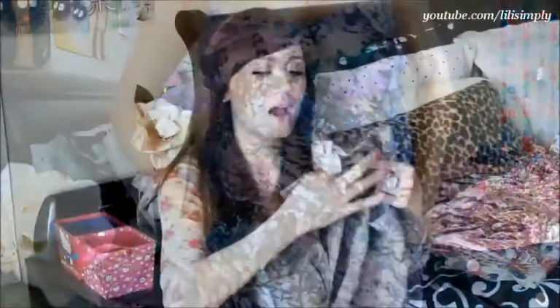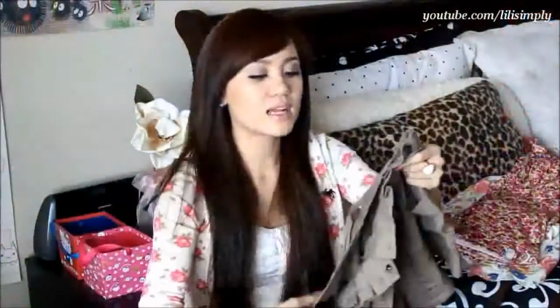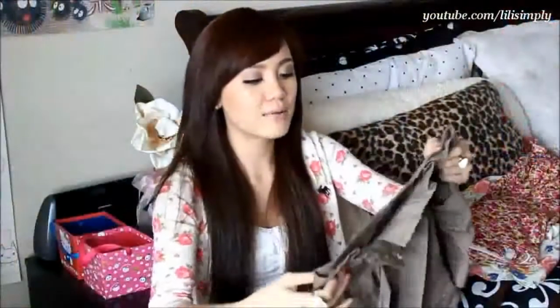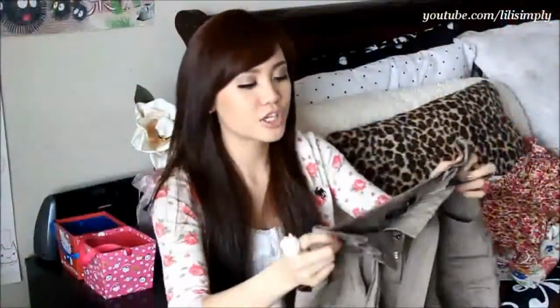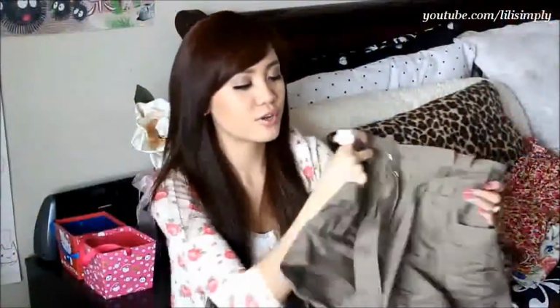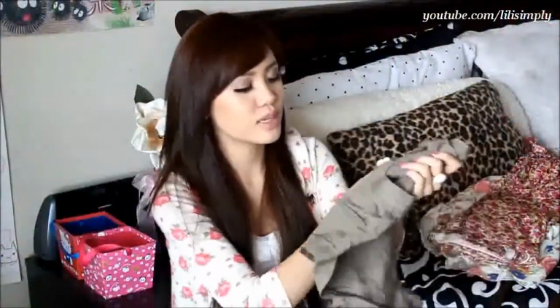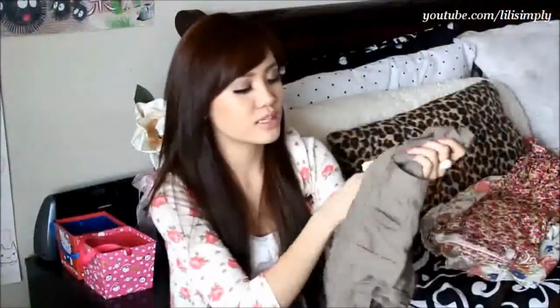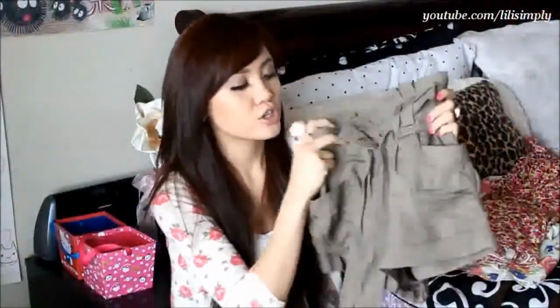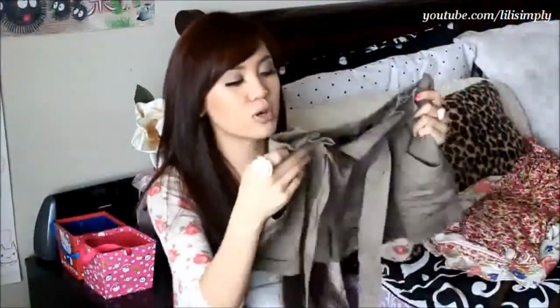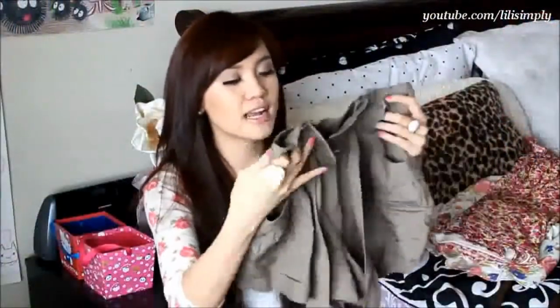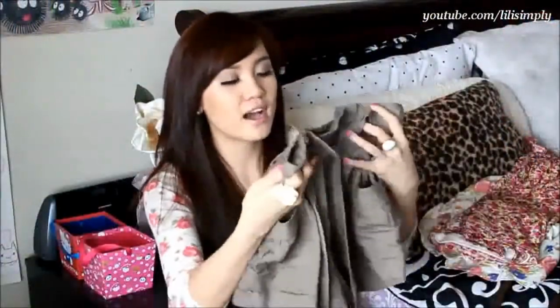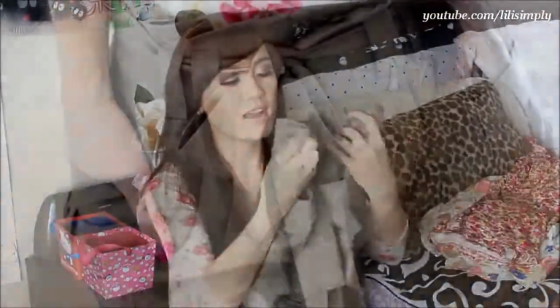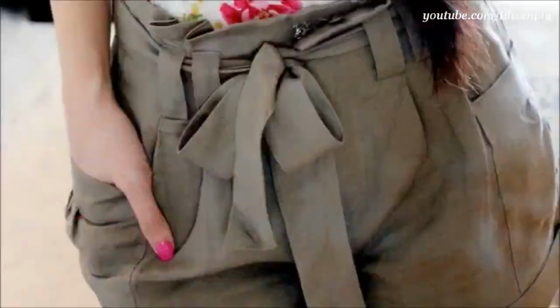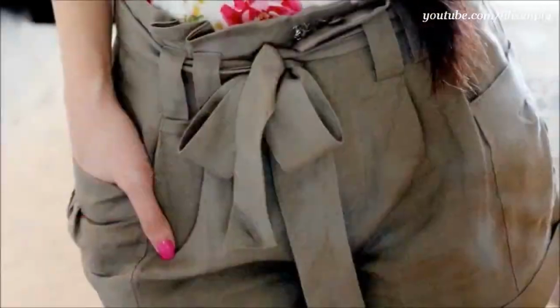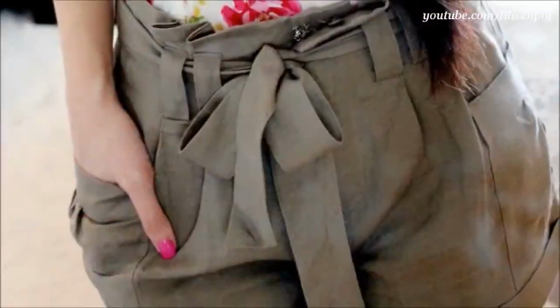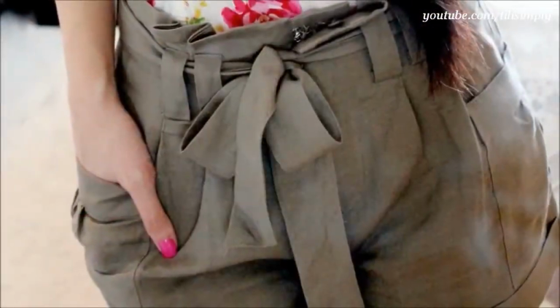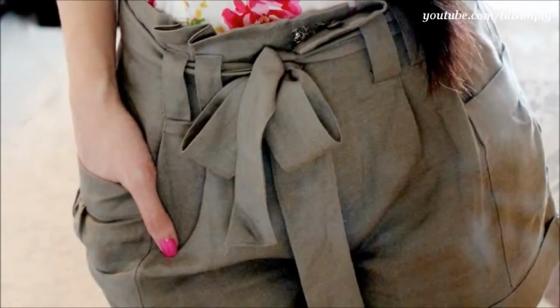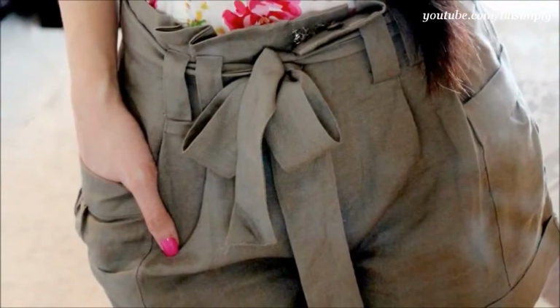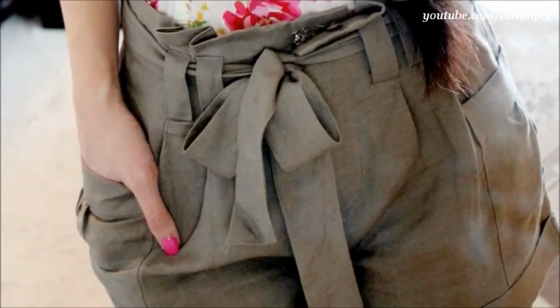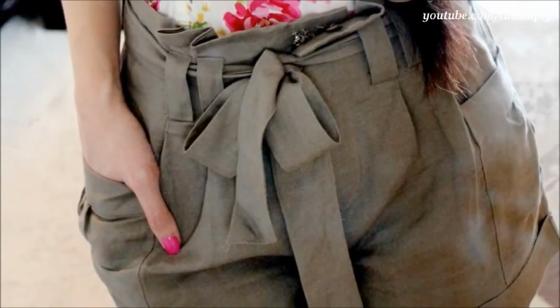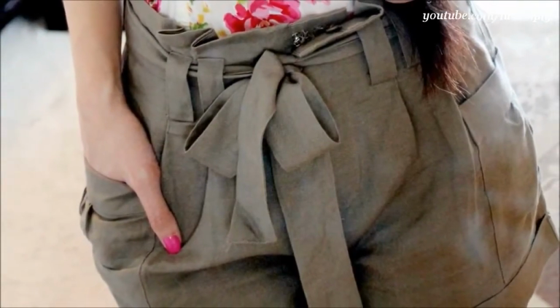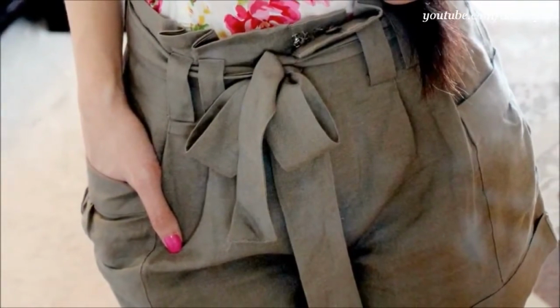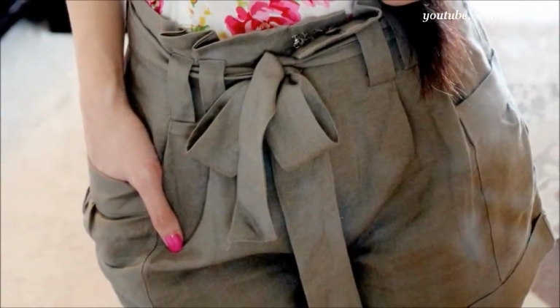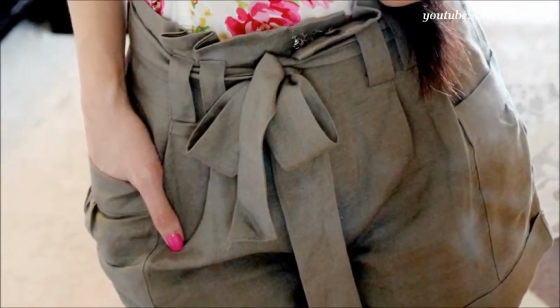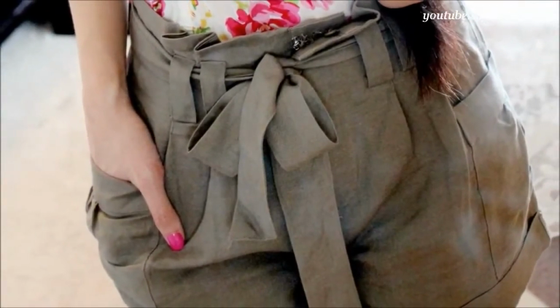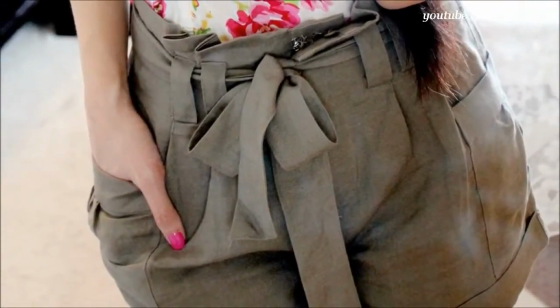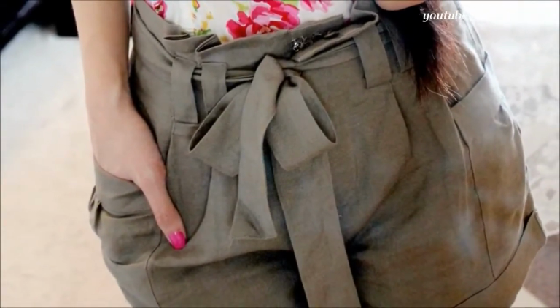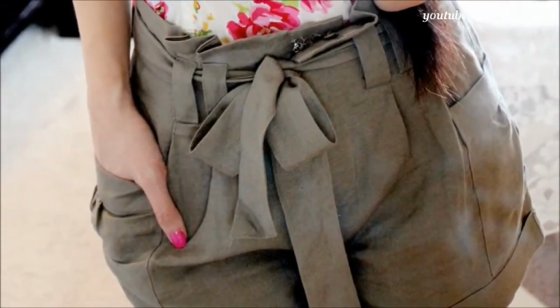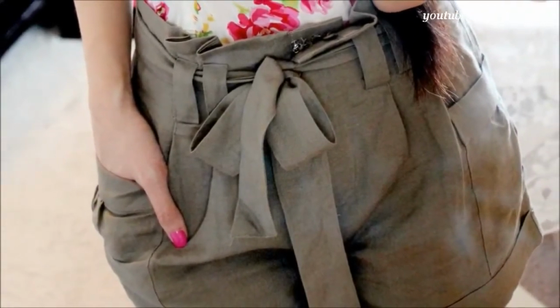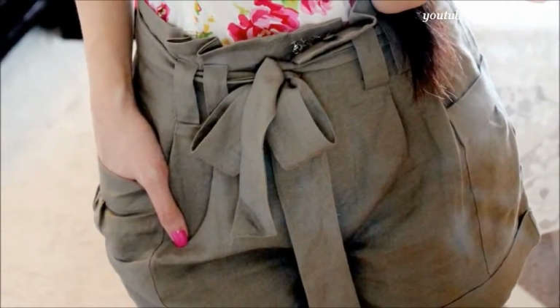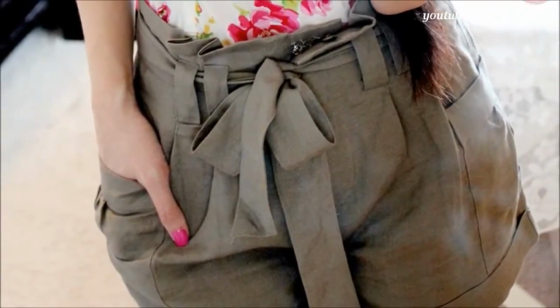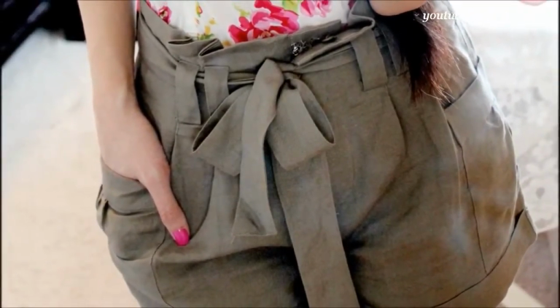Up next, I want to show you these shorts that I got. For $17.80, I love the self-tie belt at the waist and the cuffed hem really adds a nice touch.